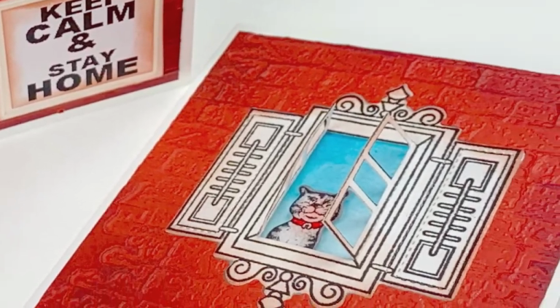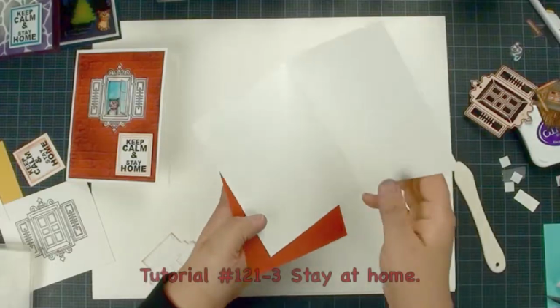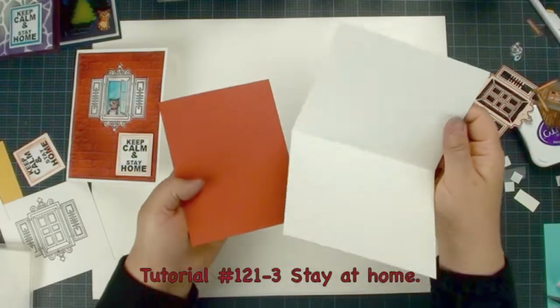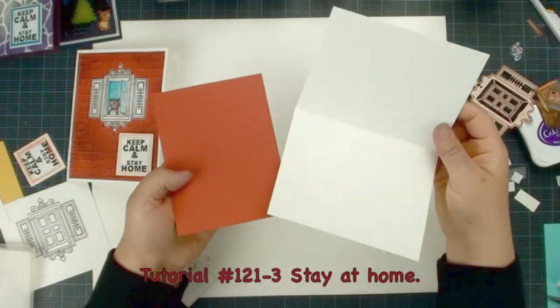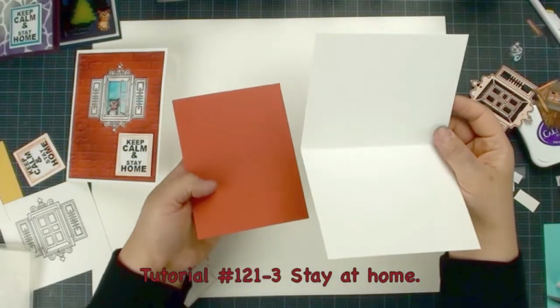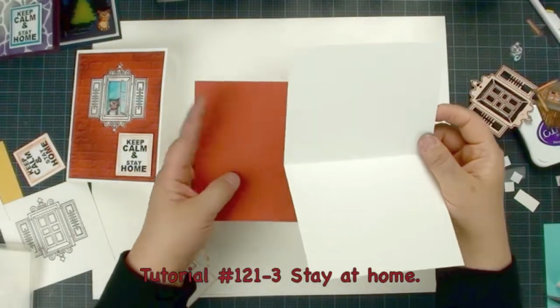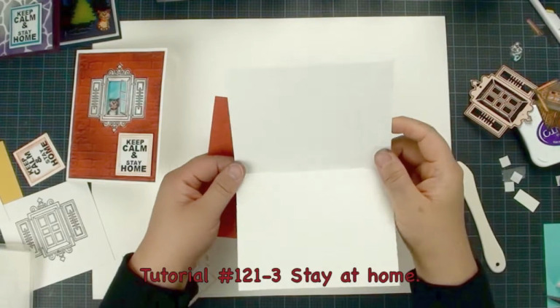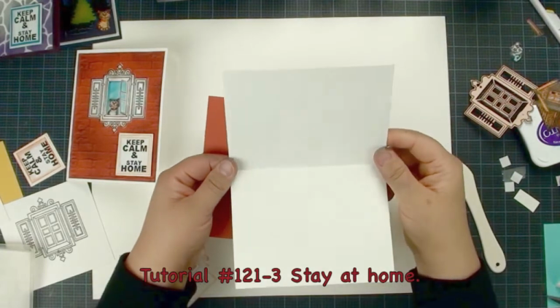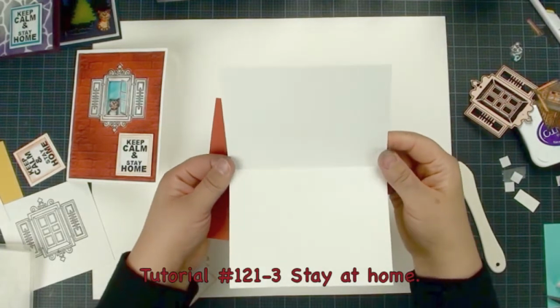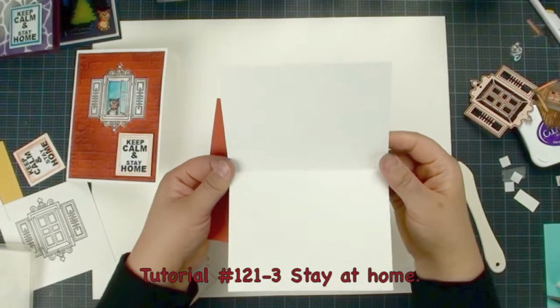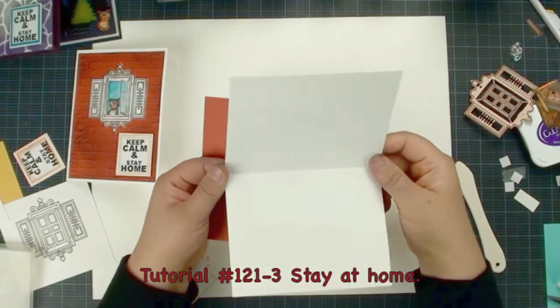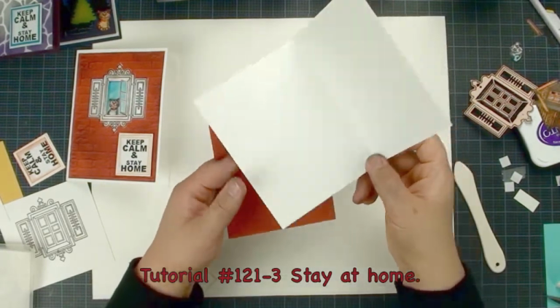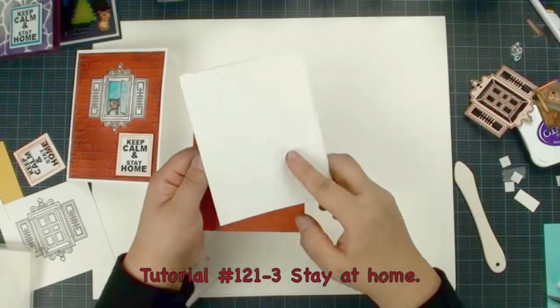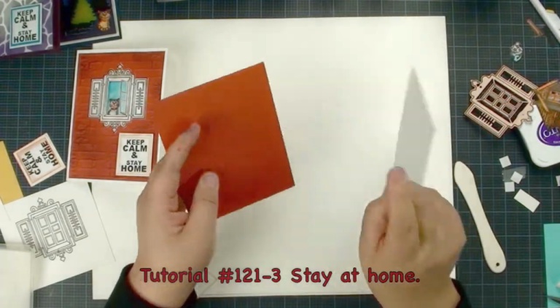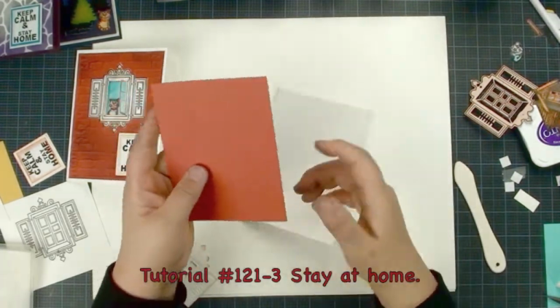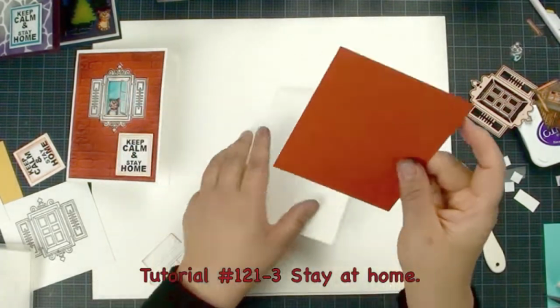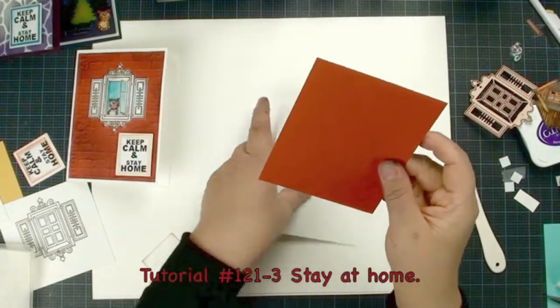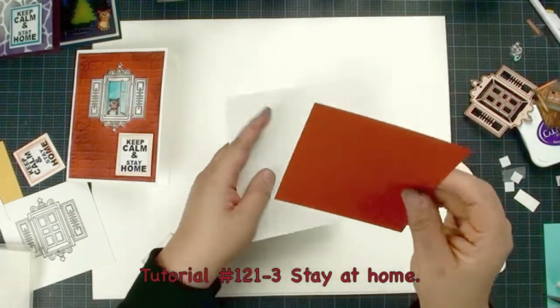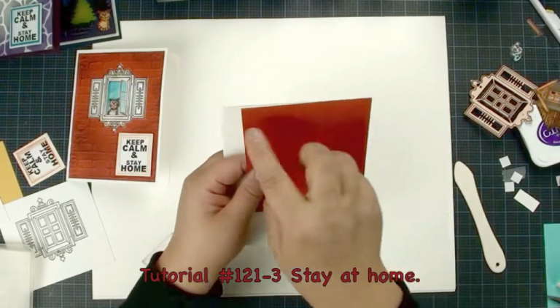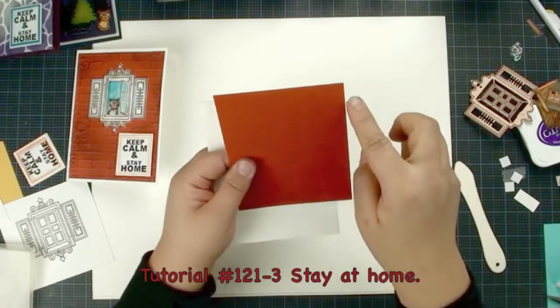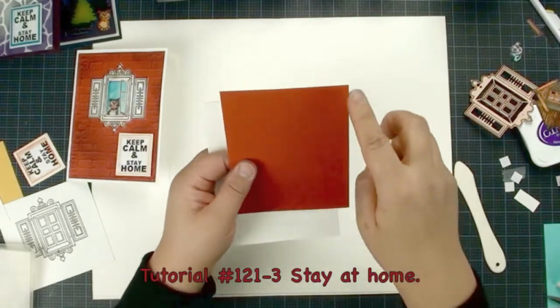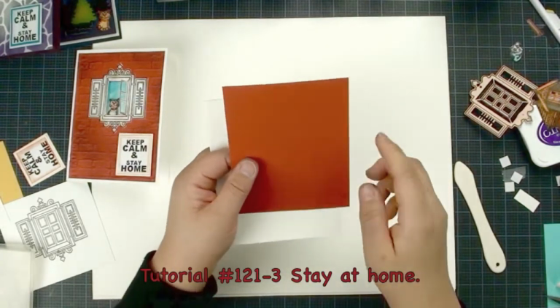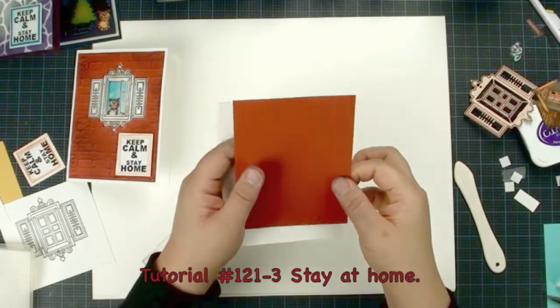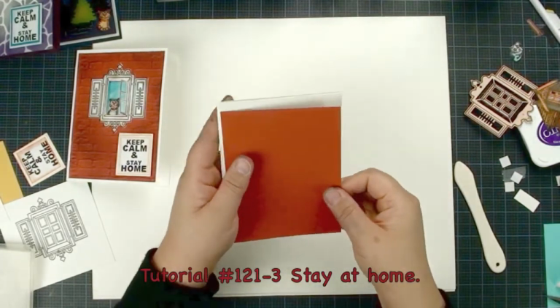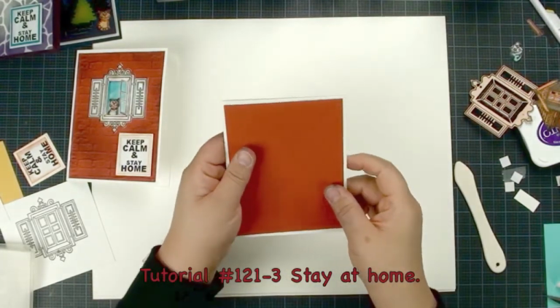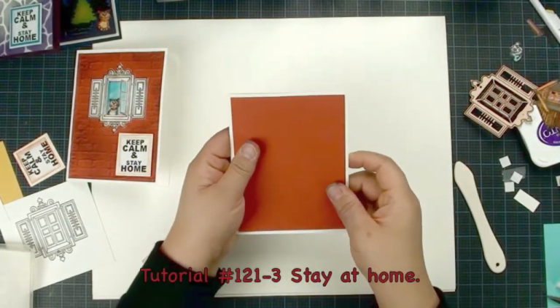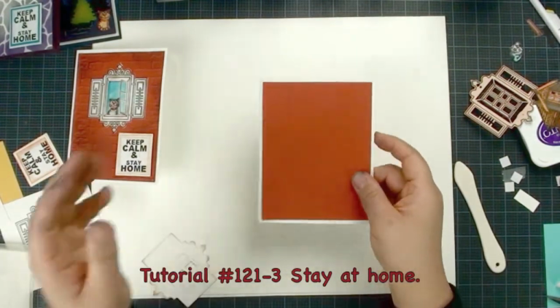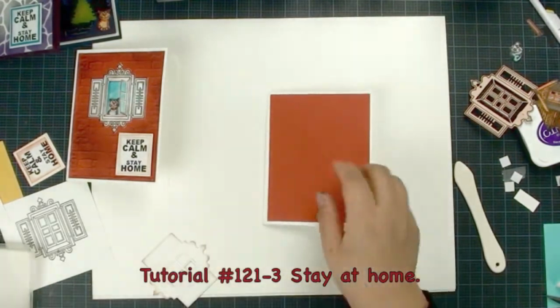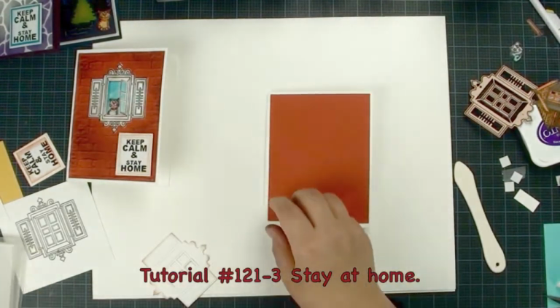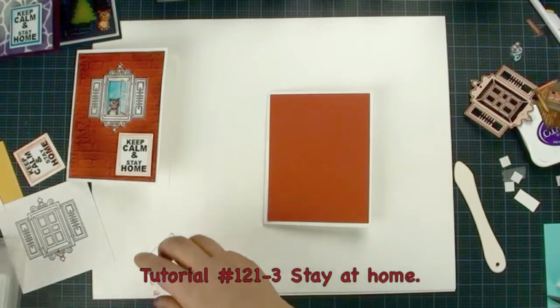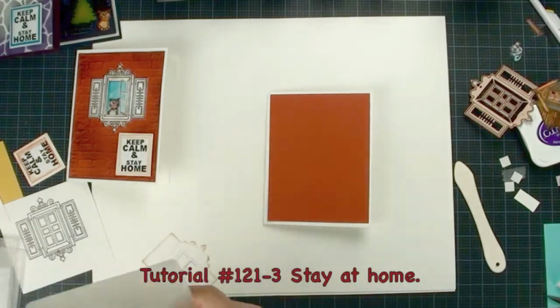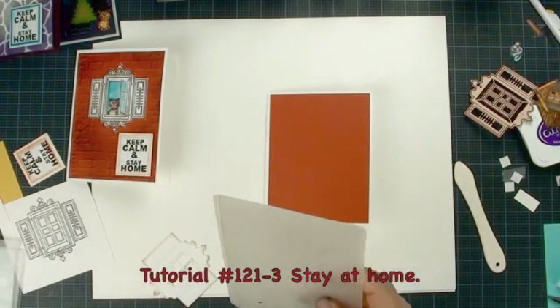We are going to make a two-sided card. This is a 5.25 by 8.5 inch piece, and then this is a four inches by 5.25. That's what it looks like, and then we are going to use a few embossing folders.